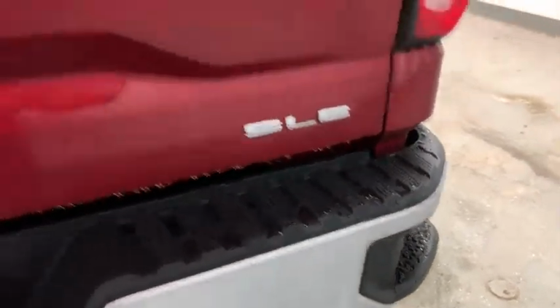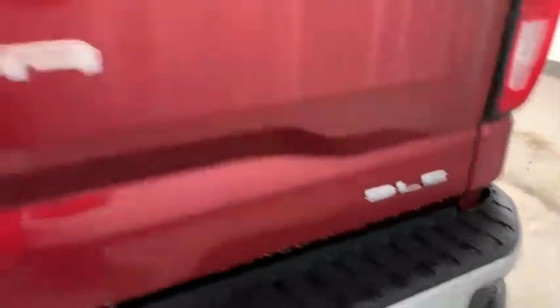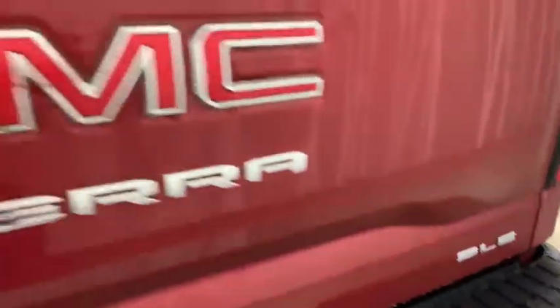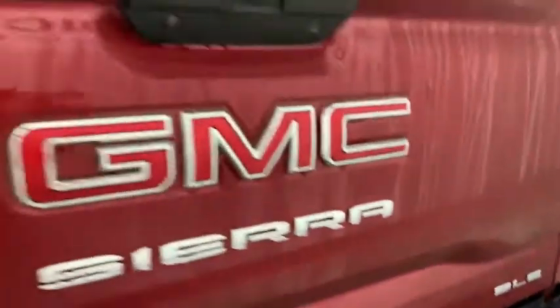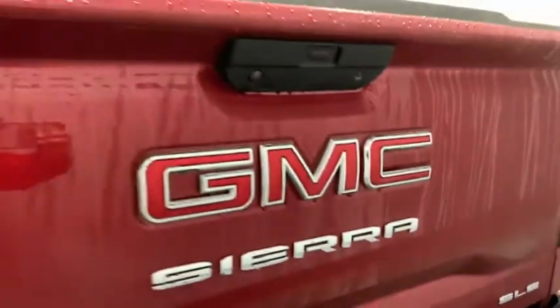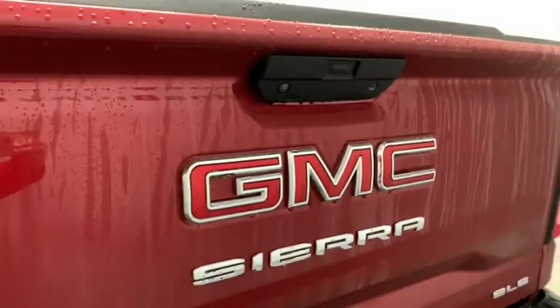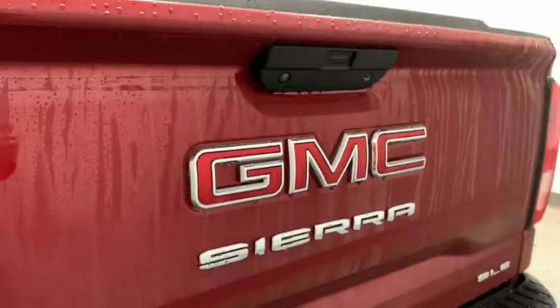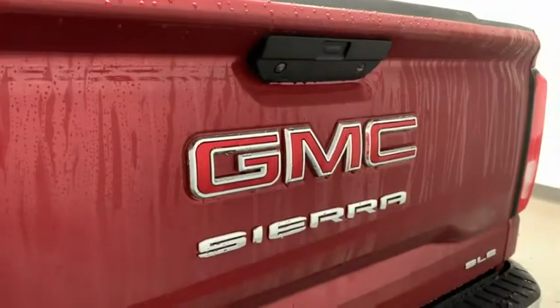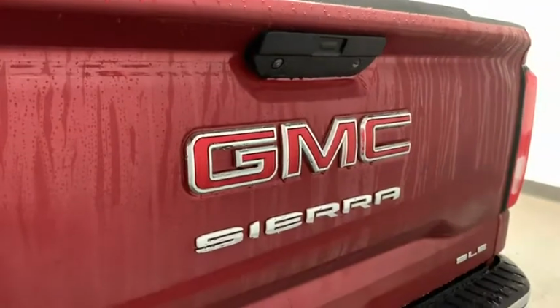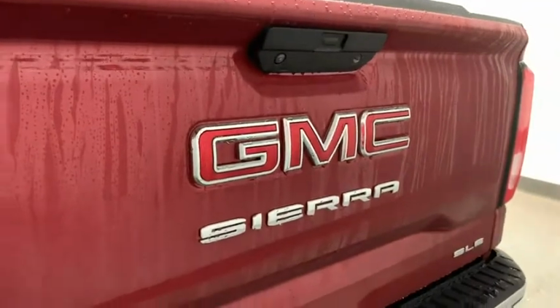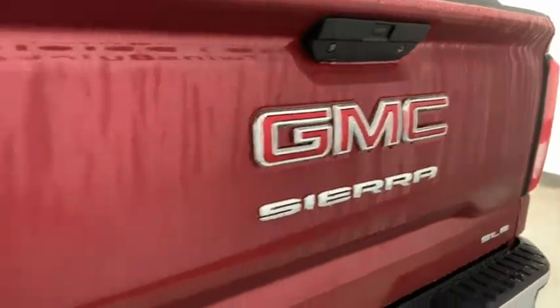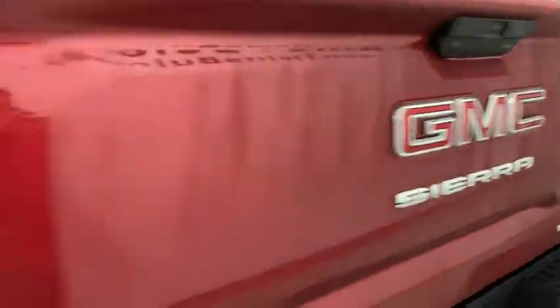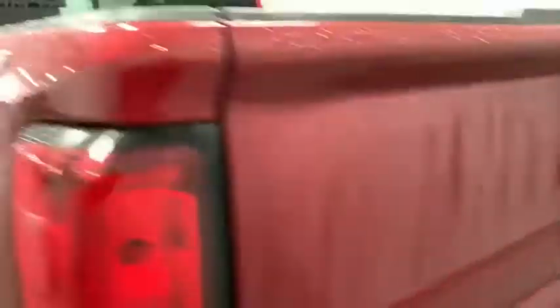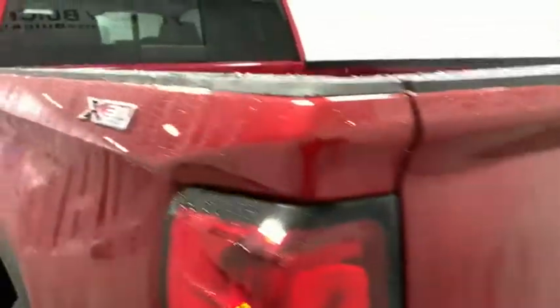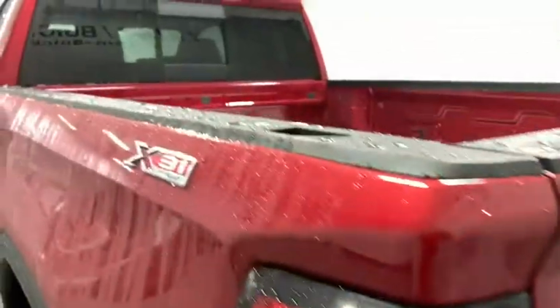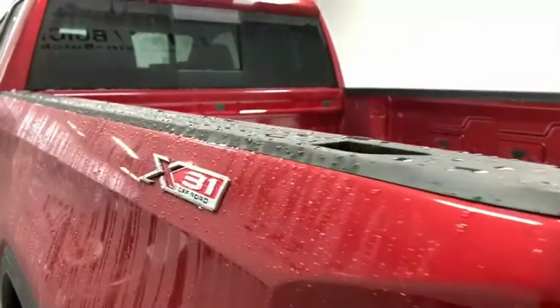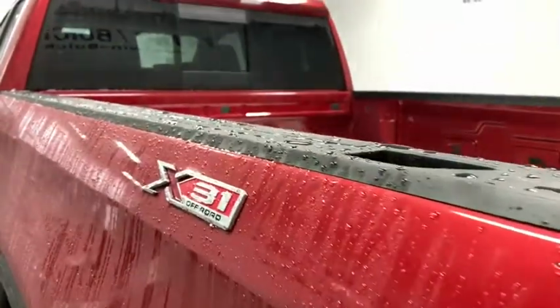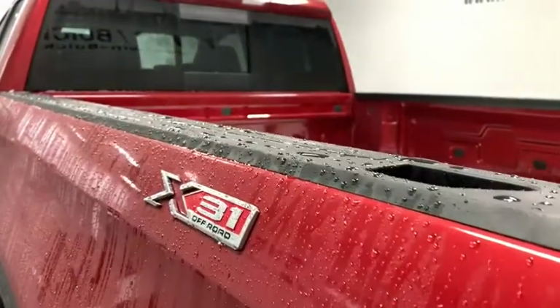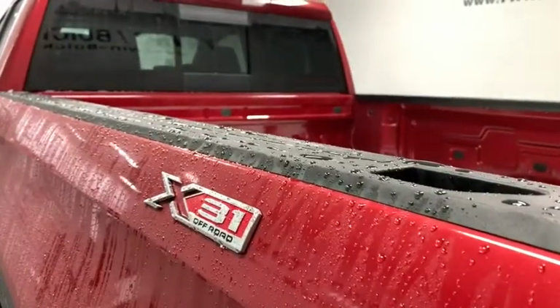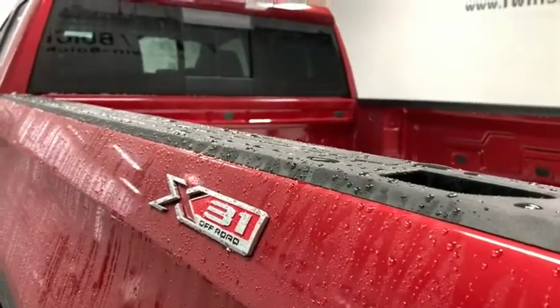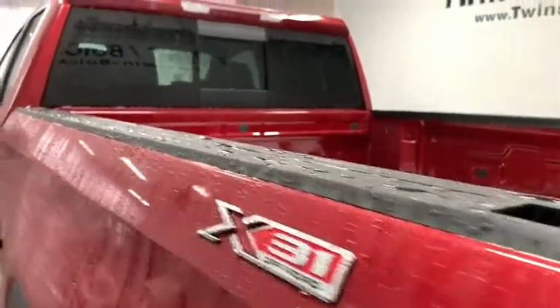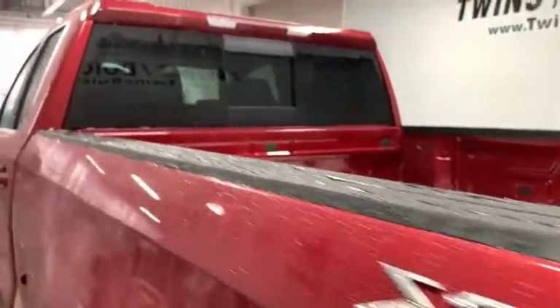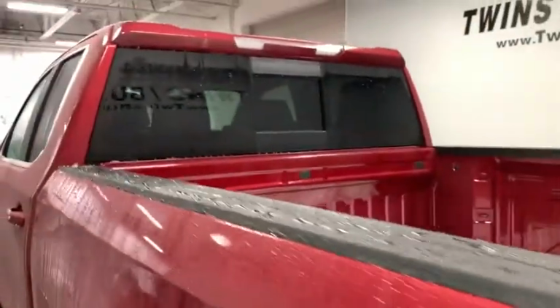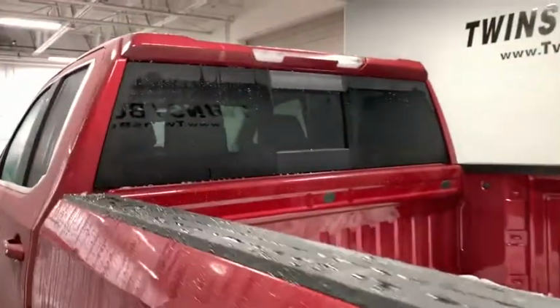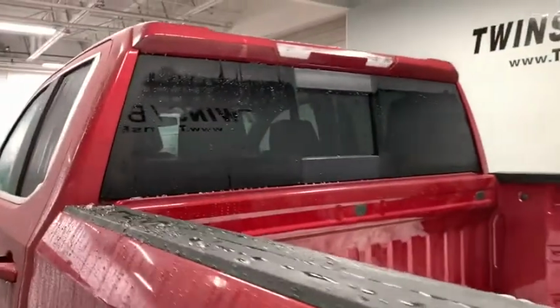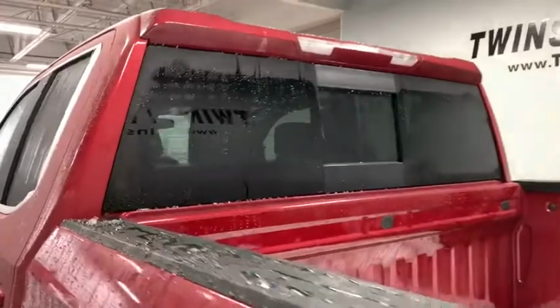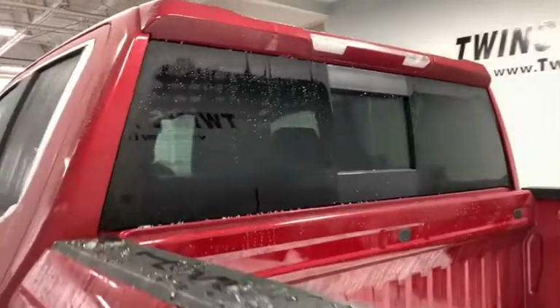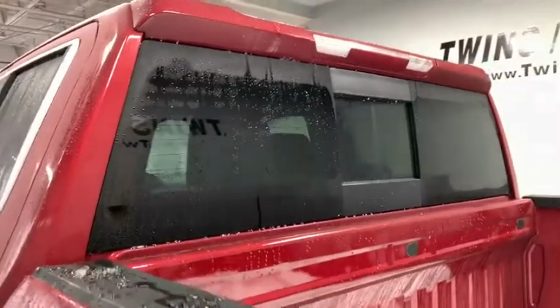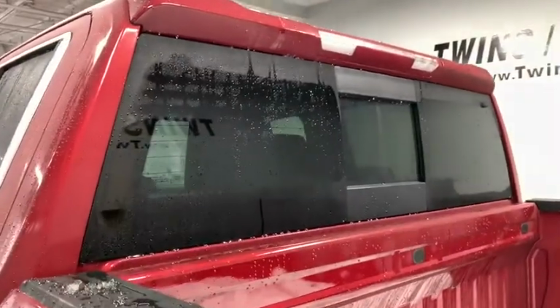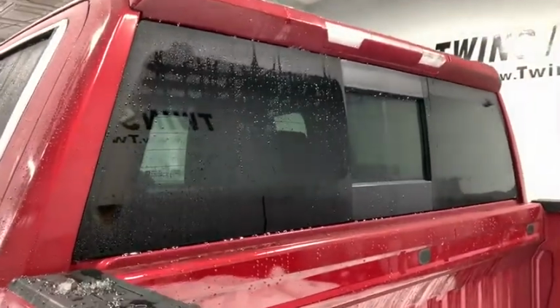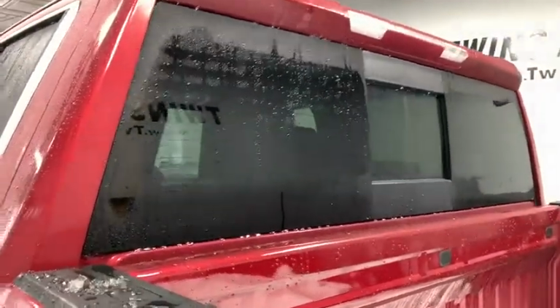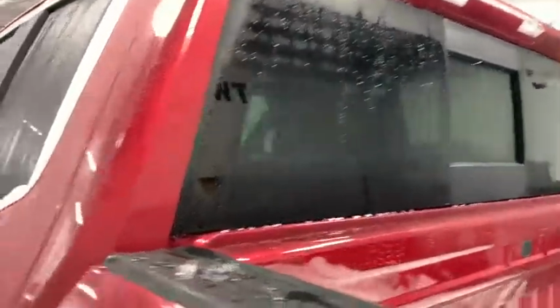Power windows, compass, trip computer, power door locks, heated steering wheel, remote keyless entry, dual zone climate control, HD radio.